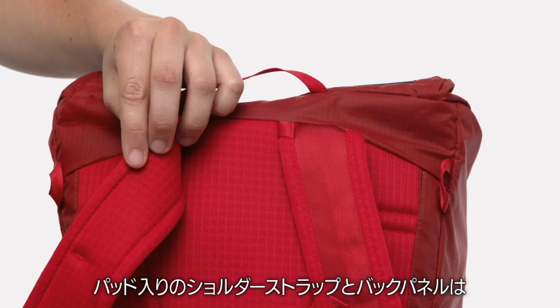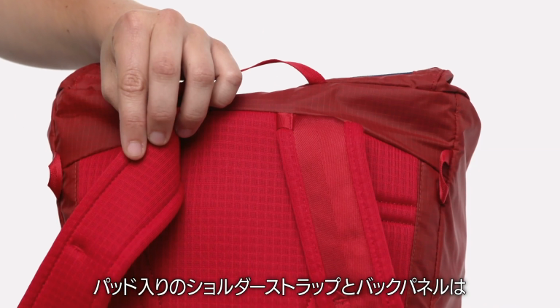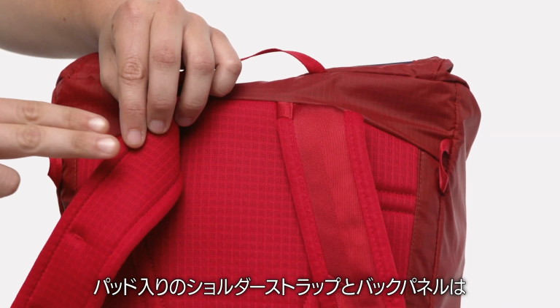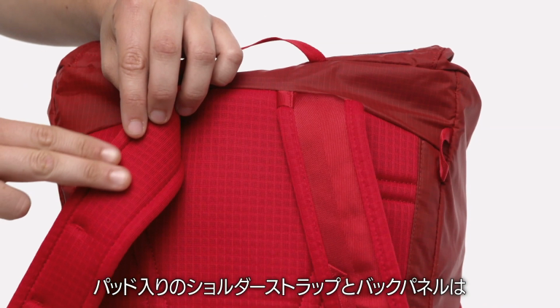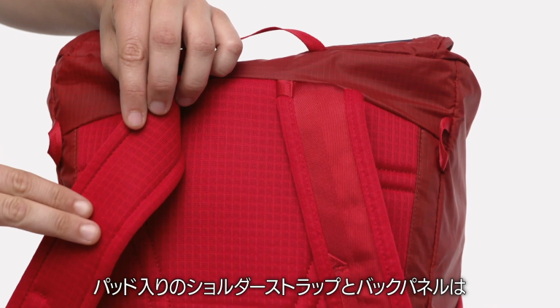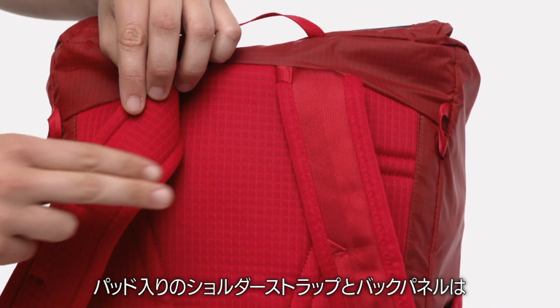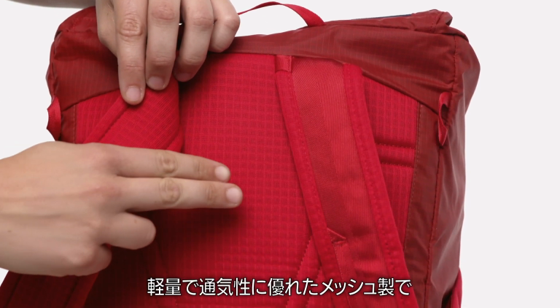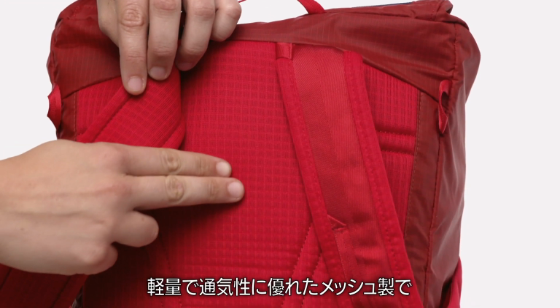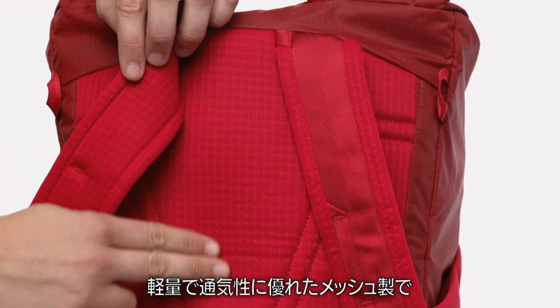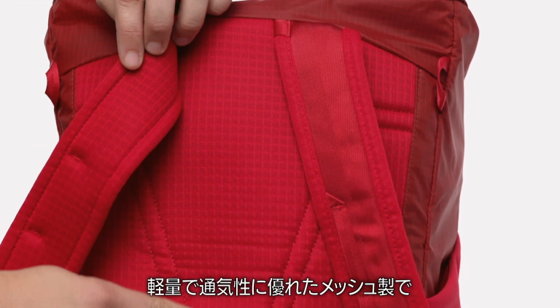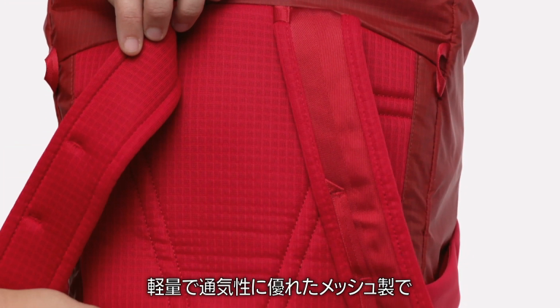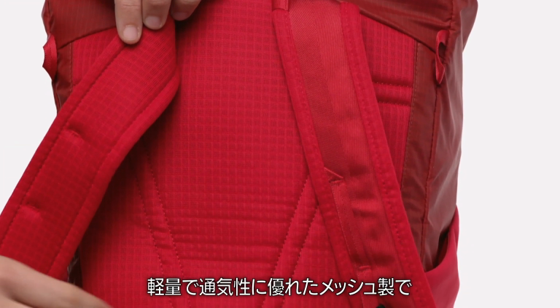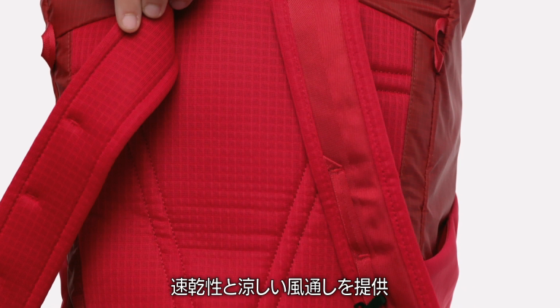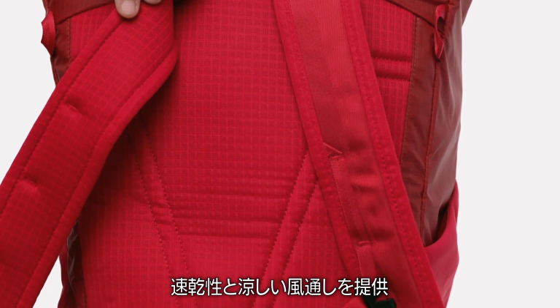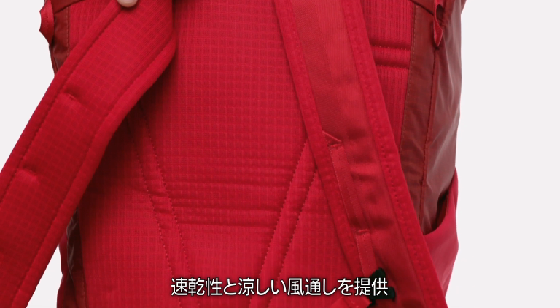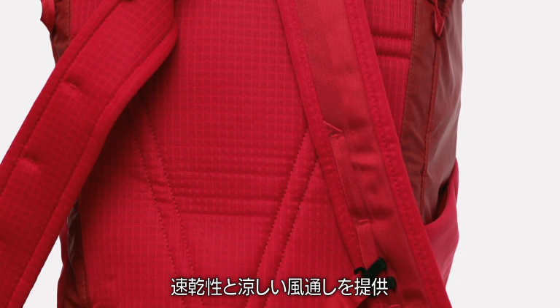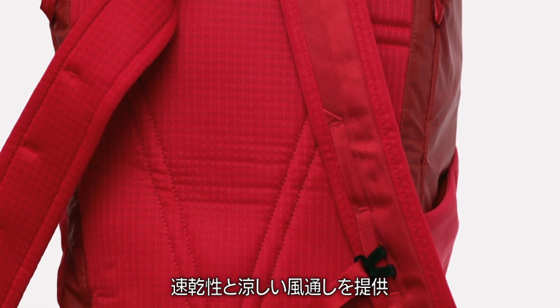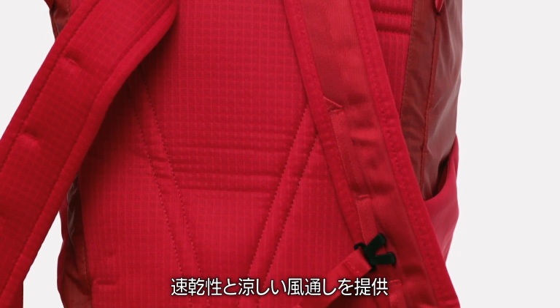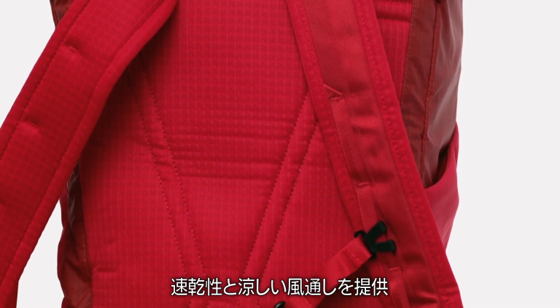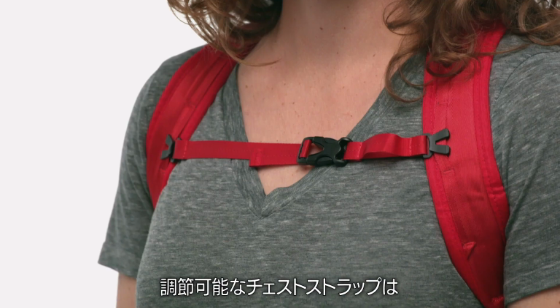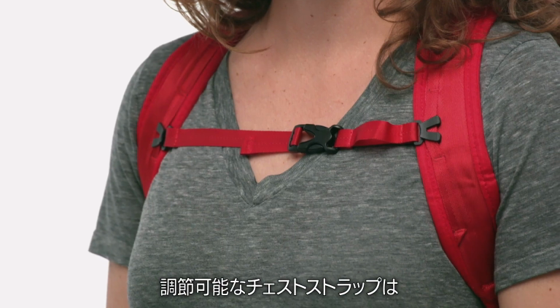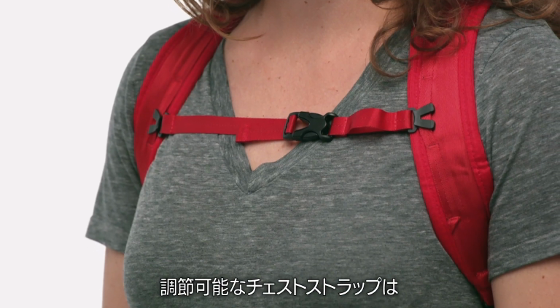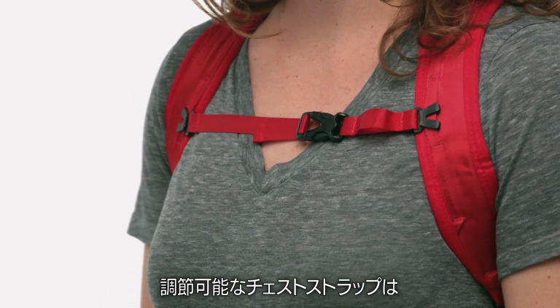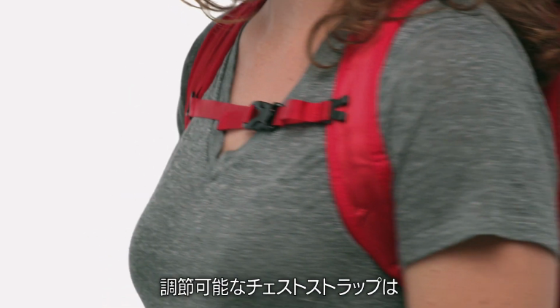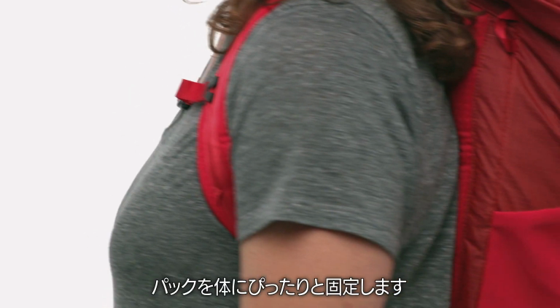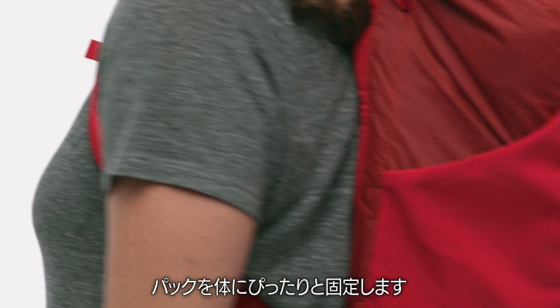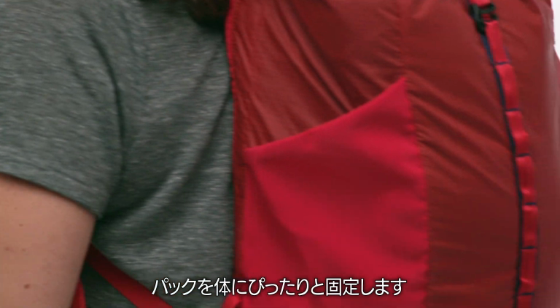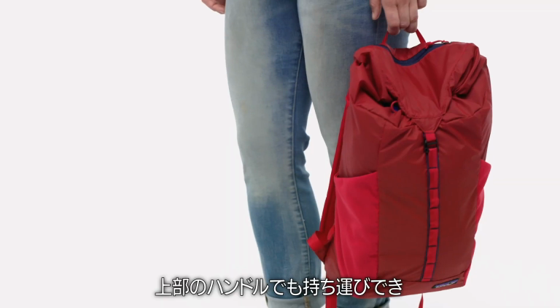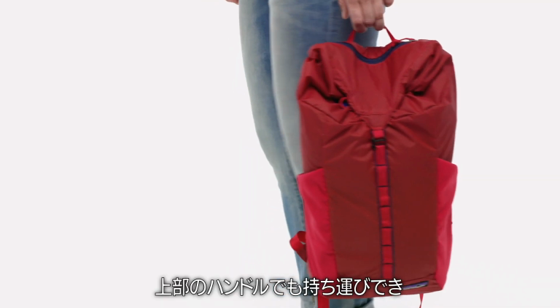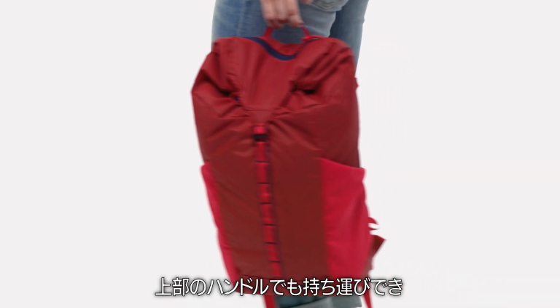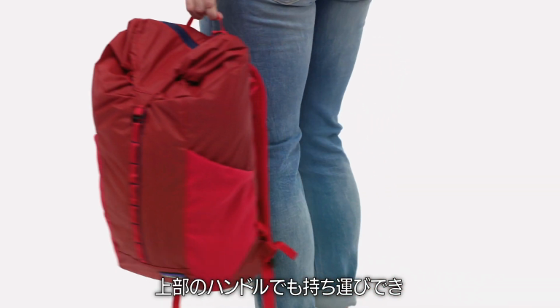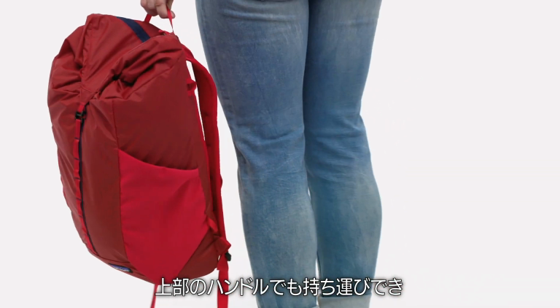Padded shoulder straps and back panel are made with lightweight and highly breathable mesh that dries quickly and provides a cooling airflow. An adjustable sternum strap holds the pack close, and a top handle enables hand carry.